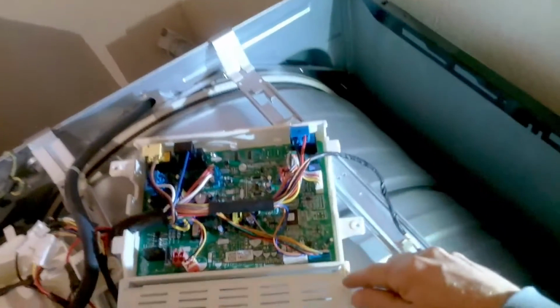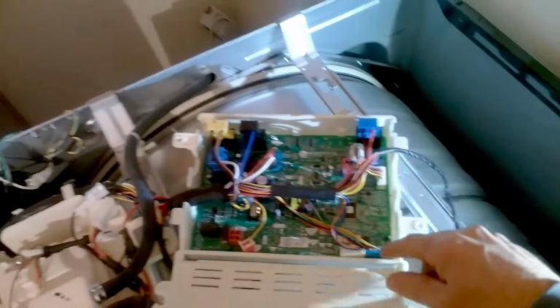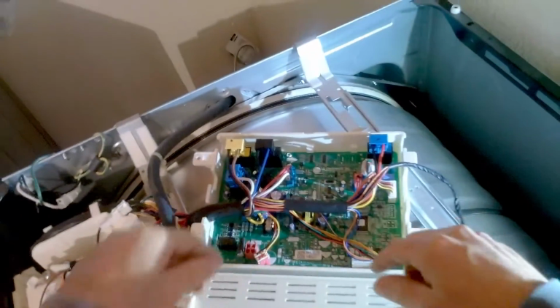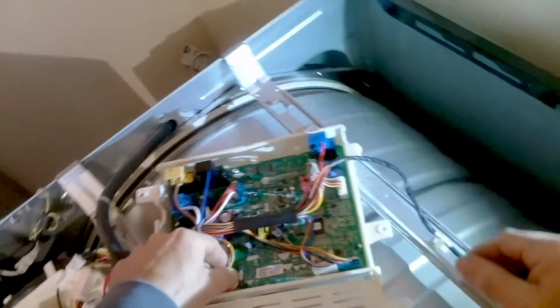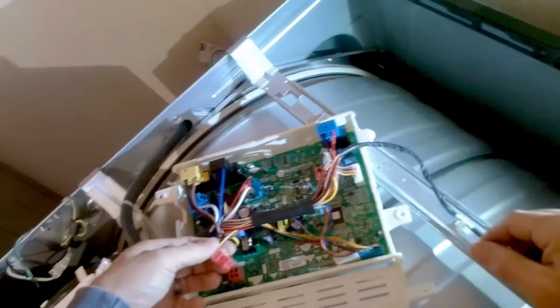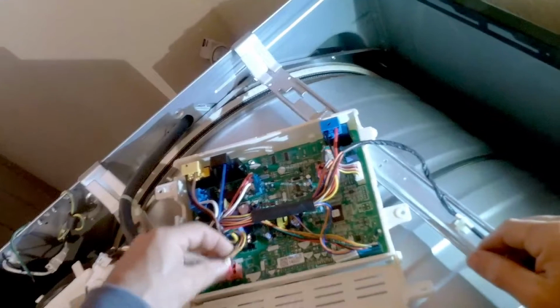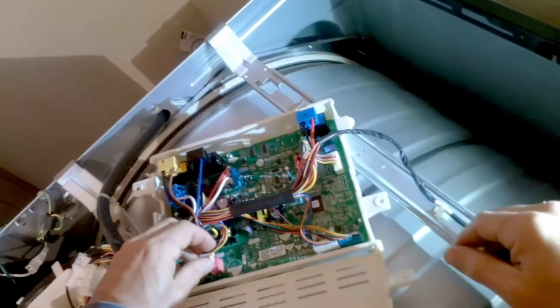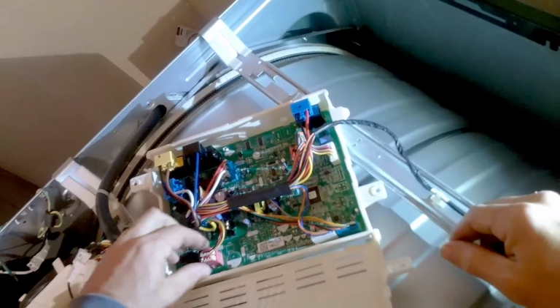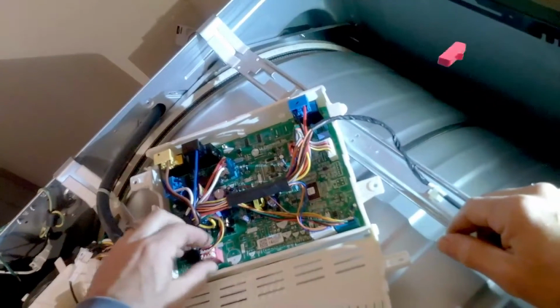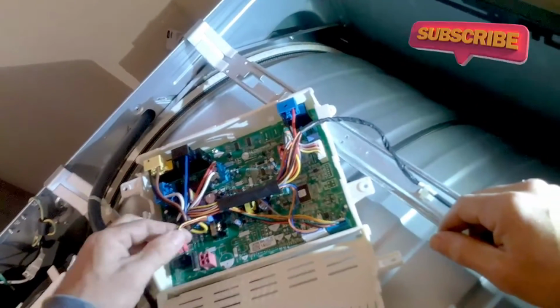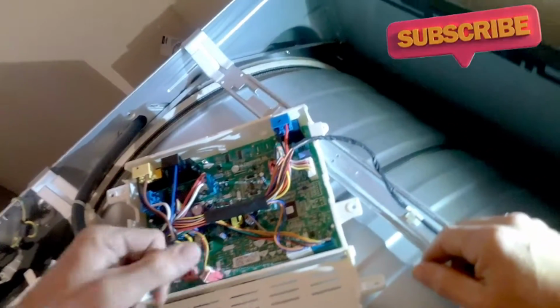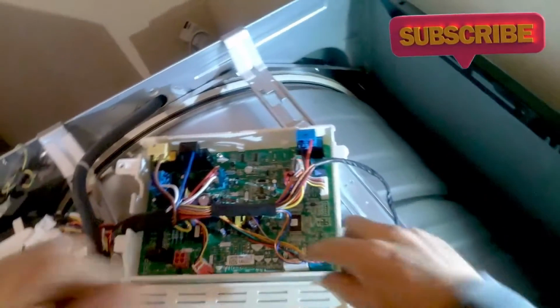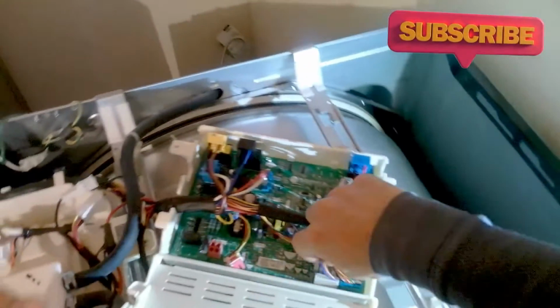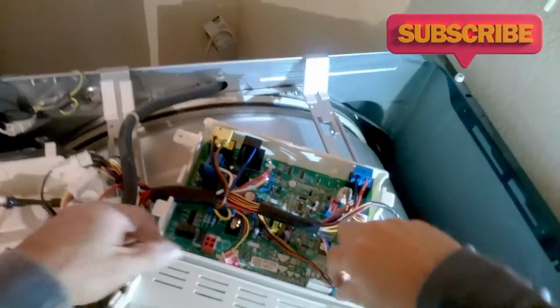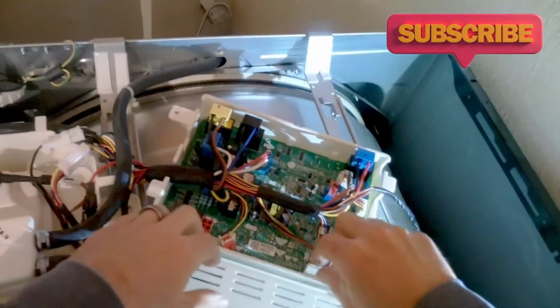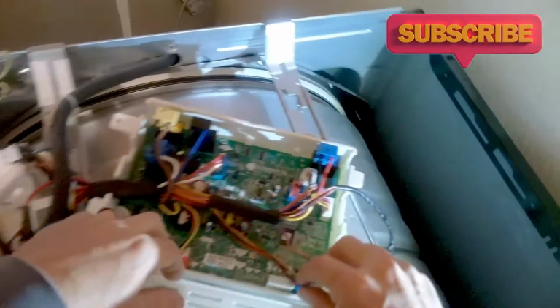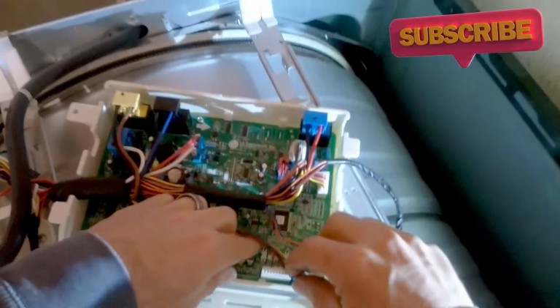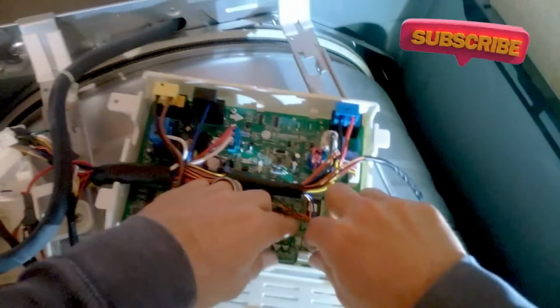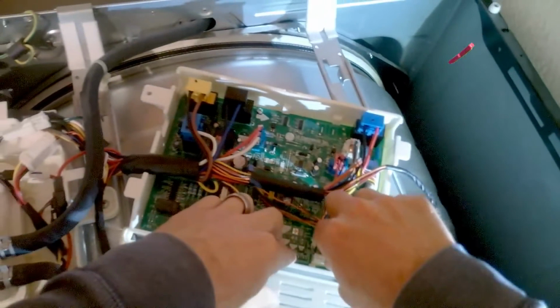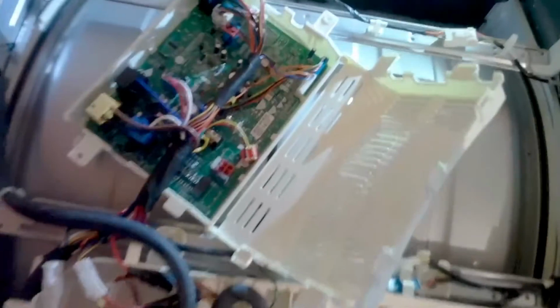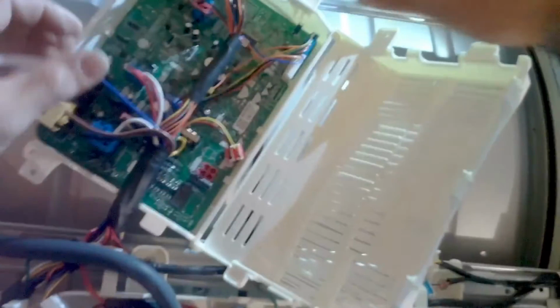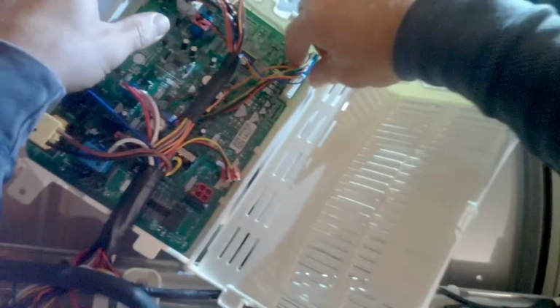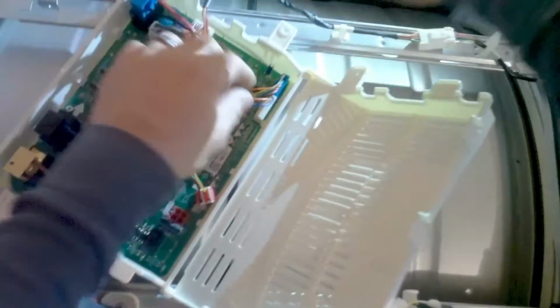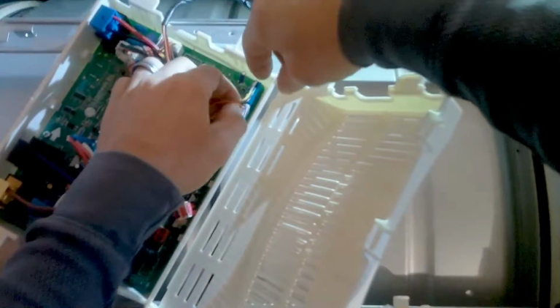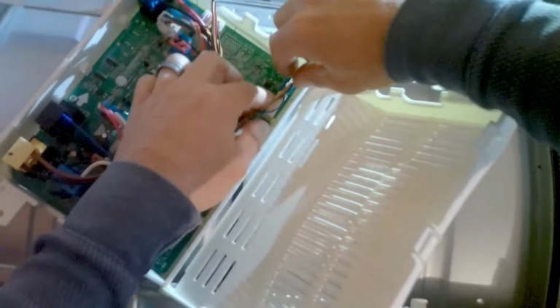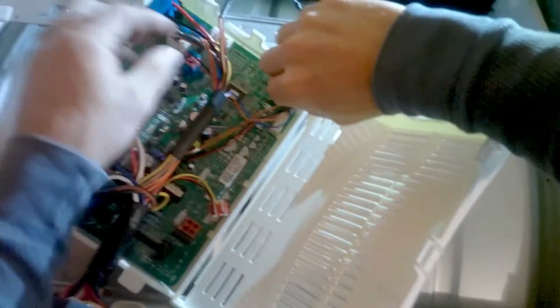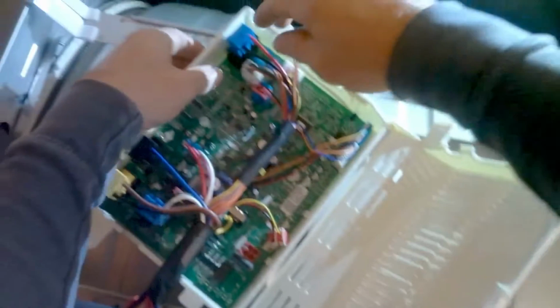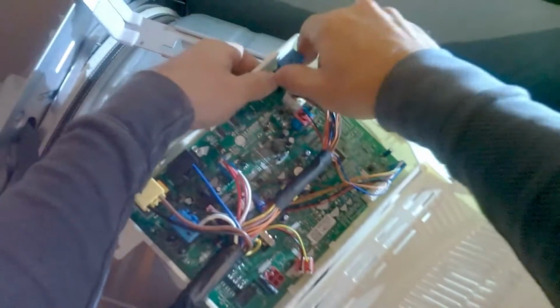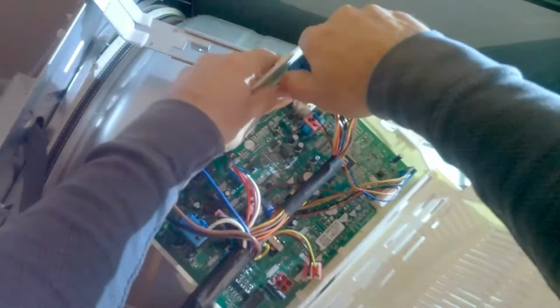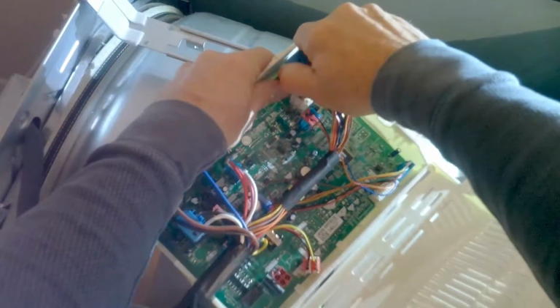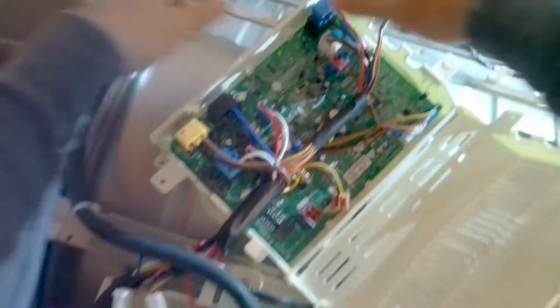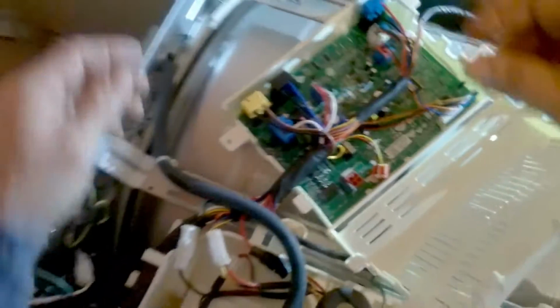This unit I previously diagnosed, which is why the harness is loose. This is the display harness — this is power to the display. Like I said, I've done multiple of these same dryers and they've always been the main control board.